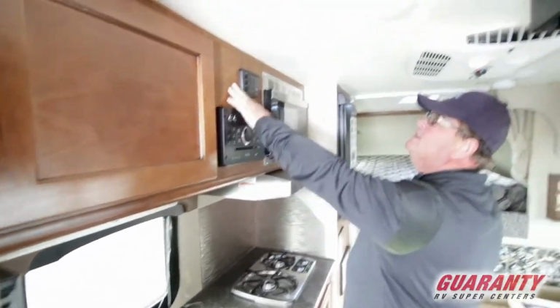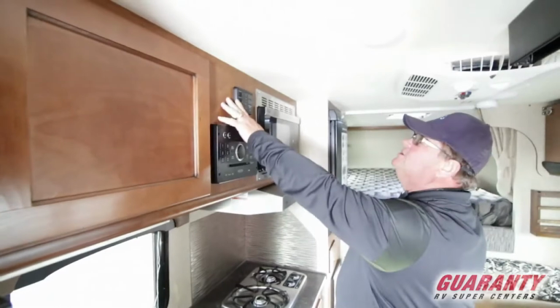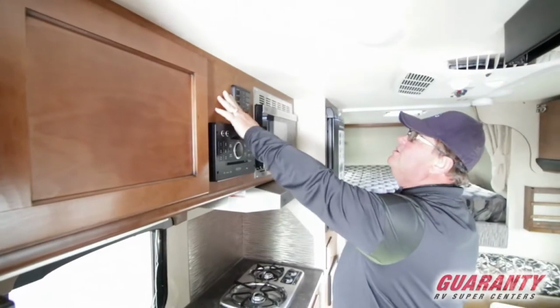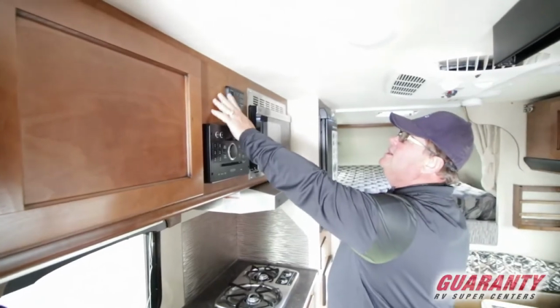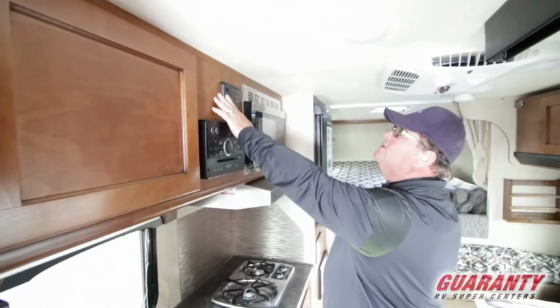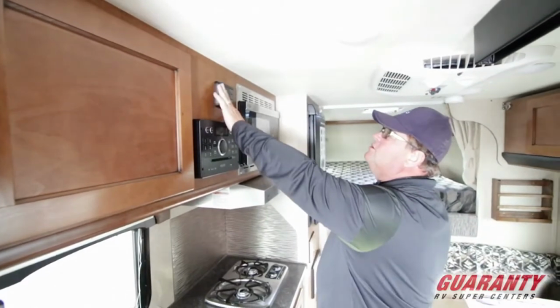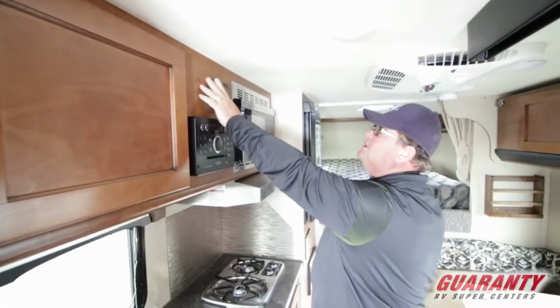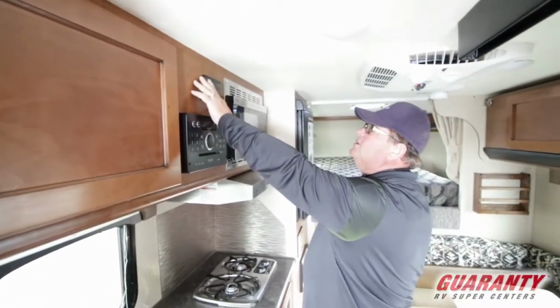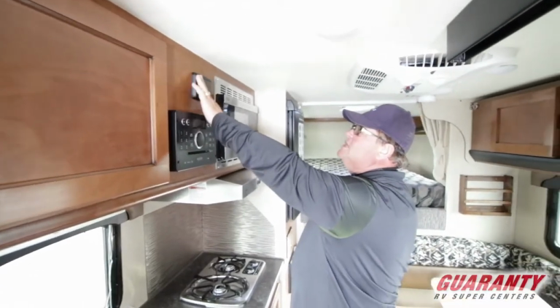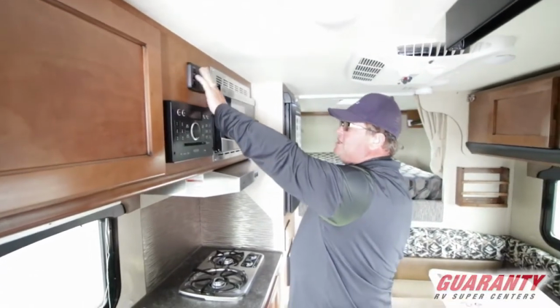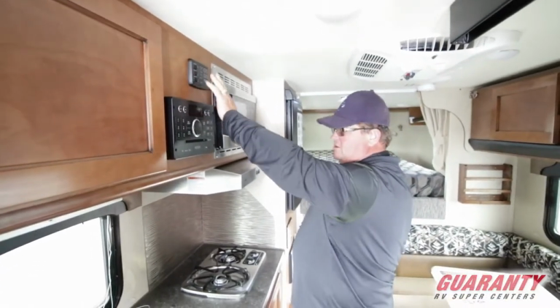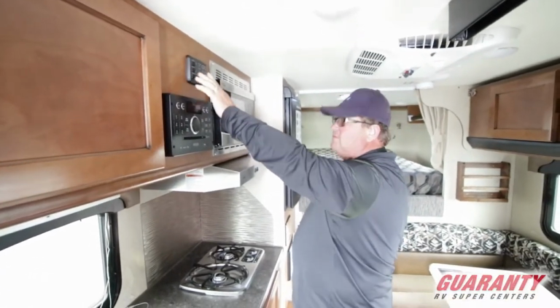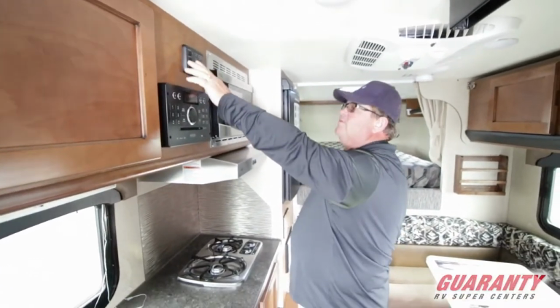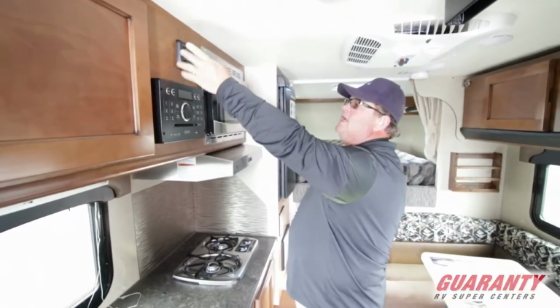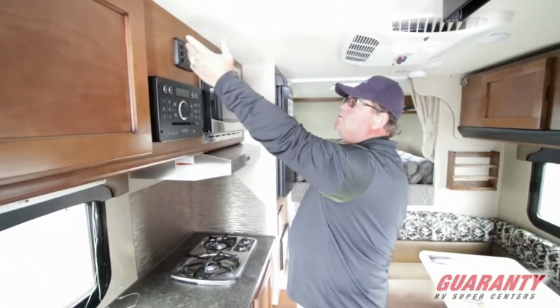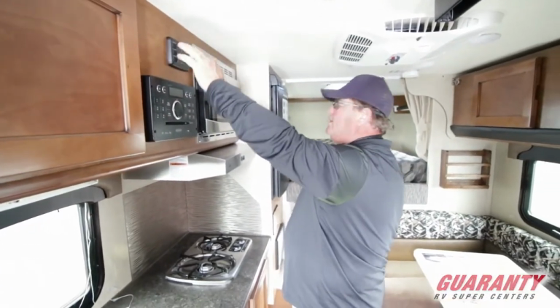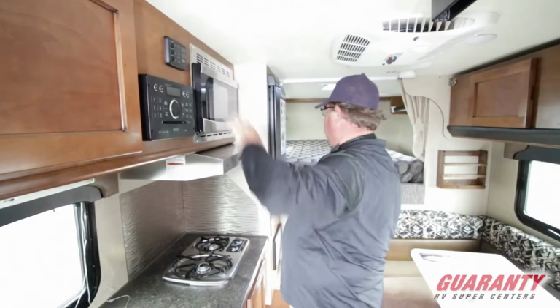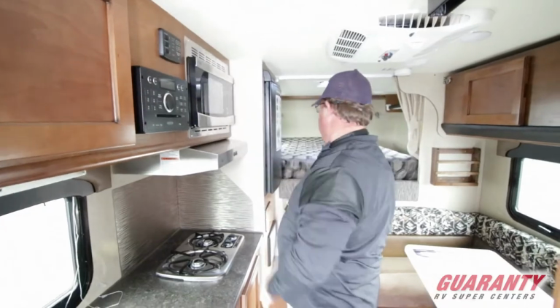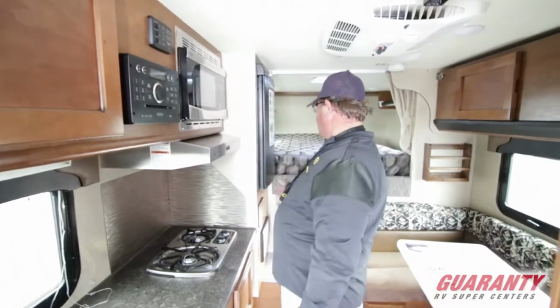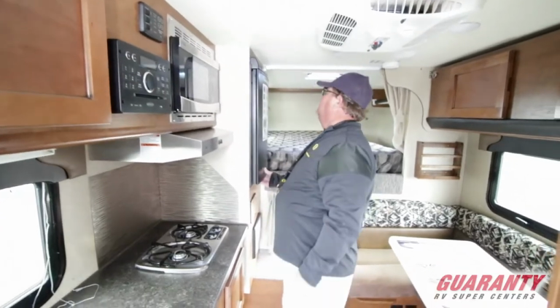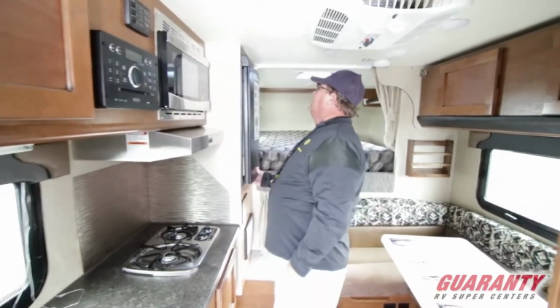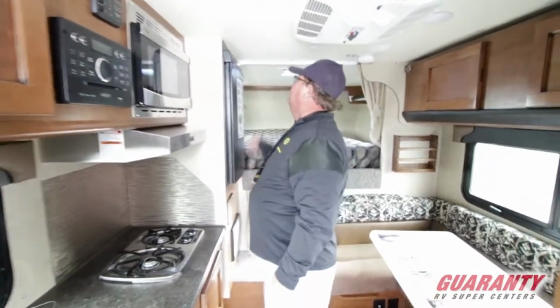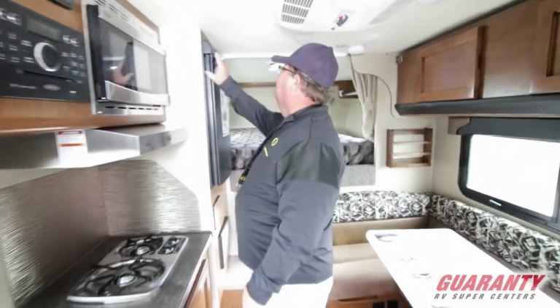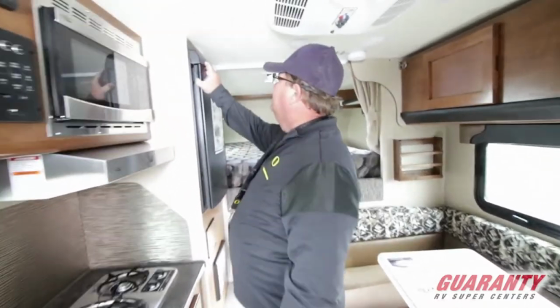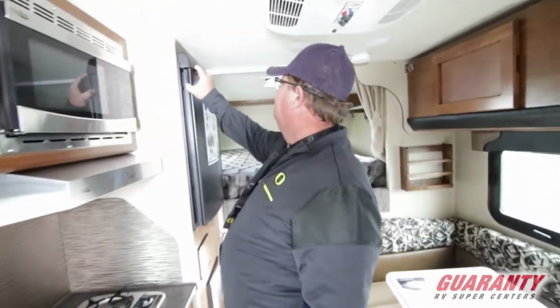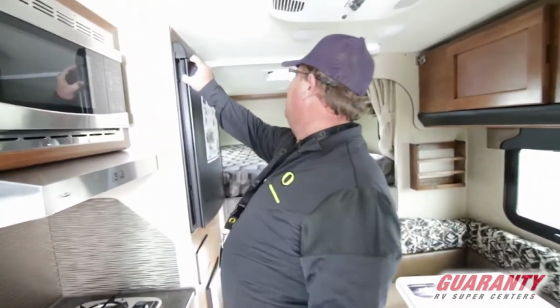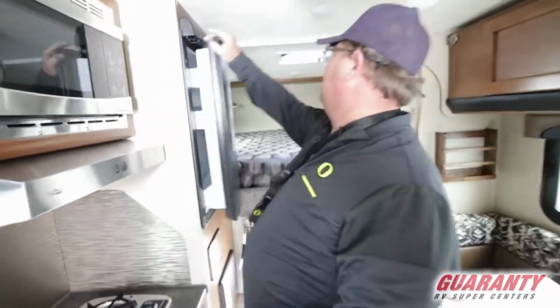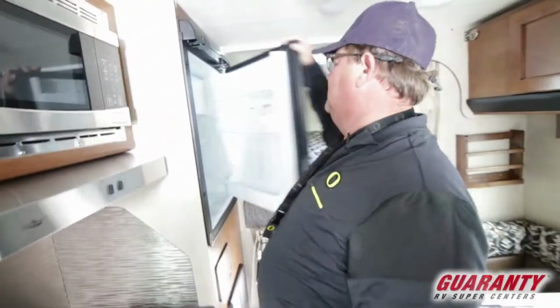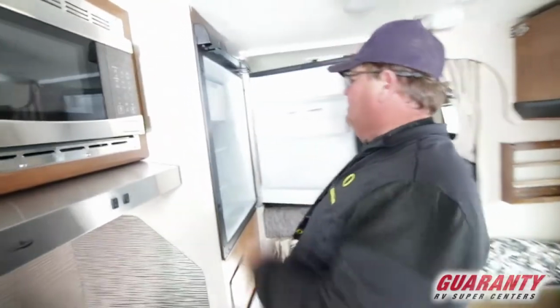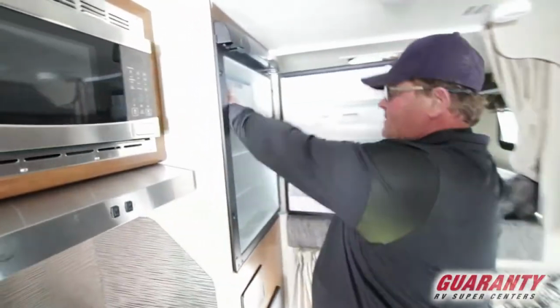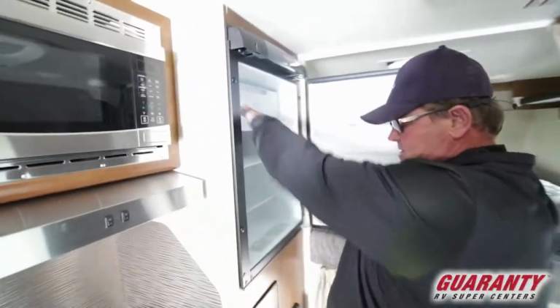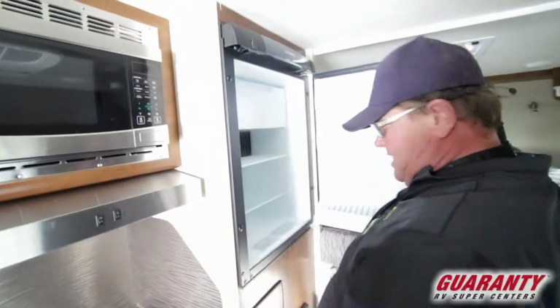Here's your heater controls. Here's where you check your fluid levels — water, sewer. And here's your refrigerator right here, with the freezer on top.